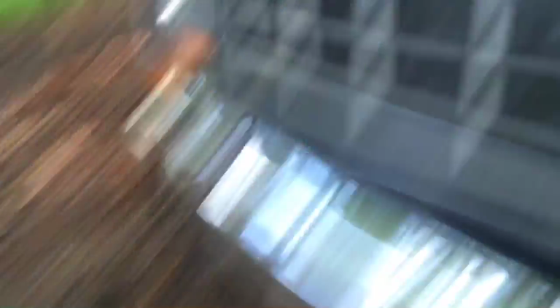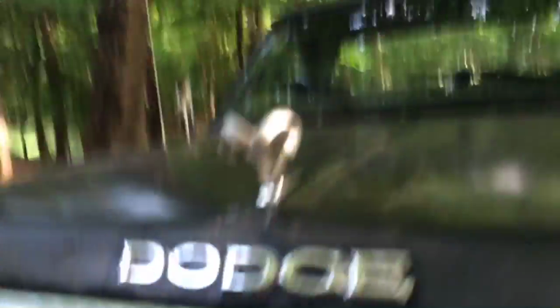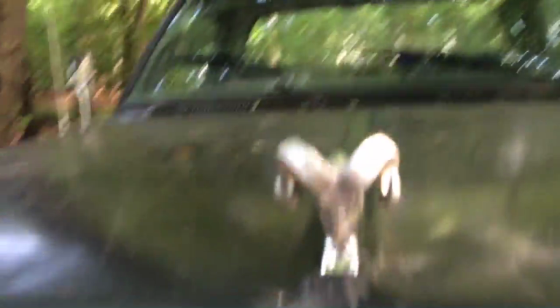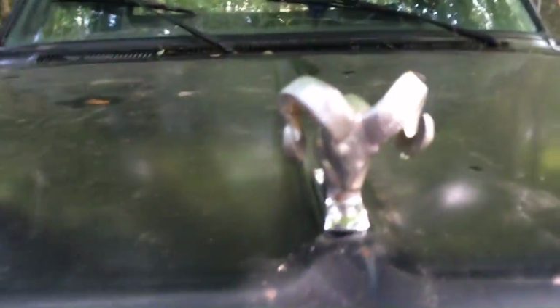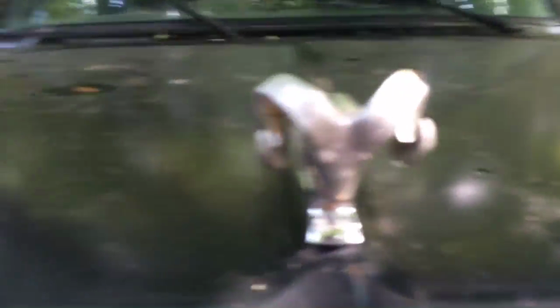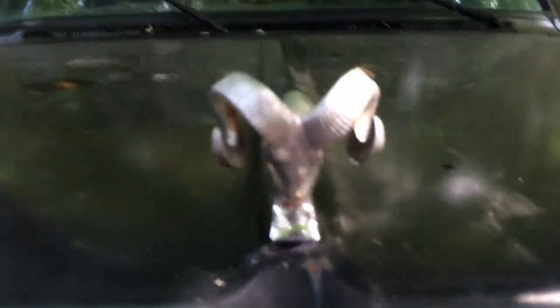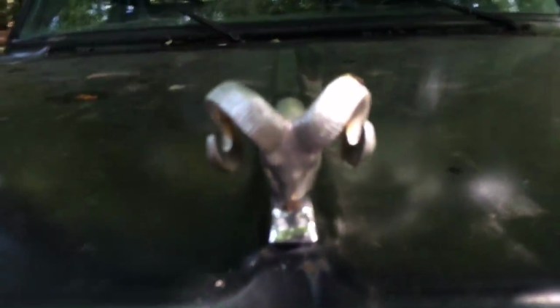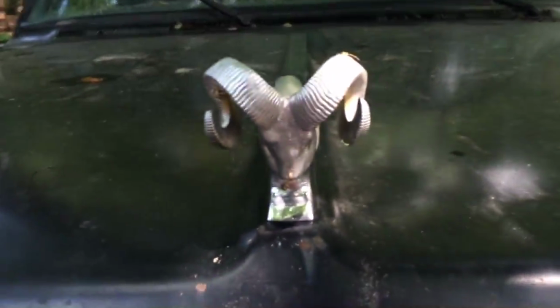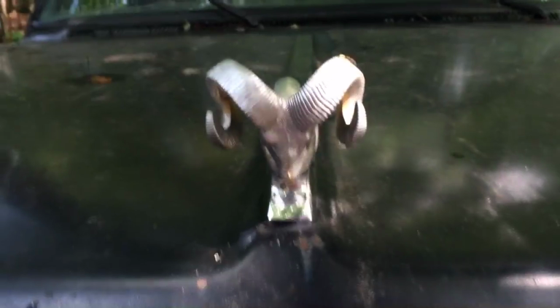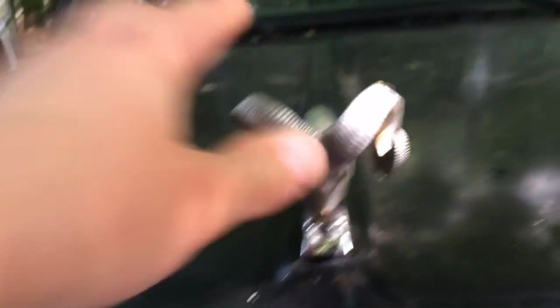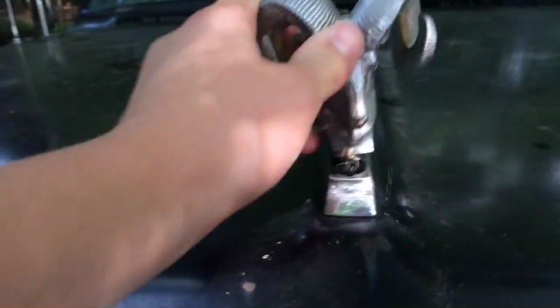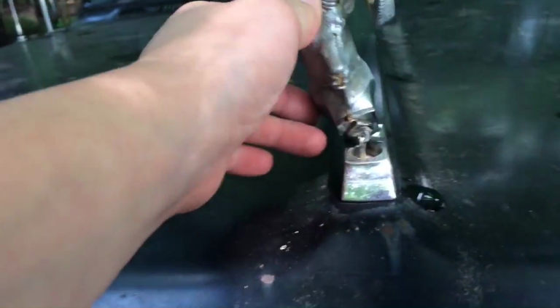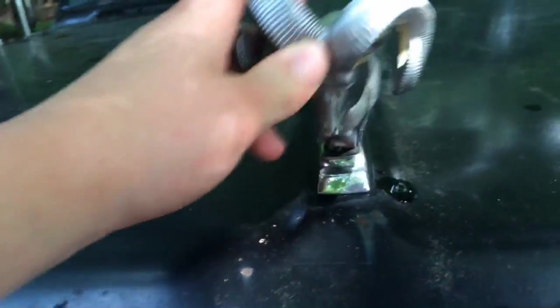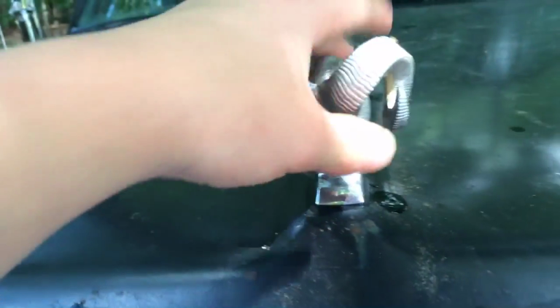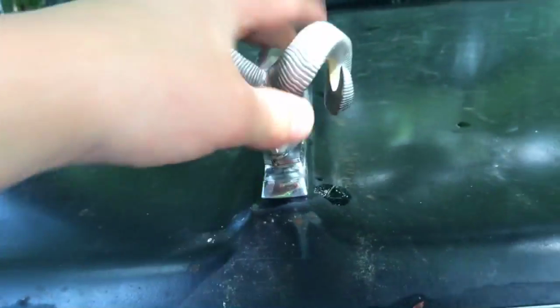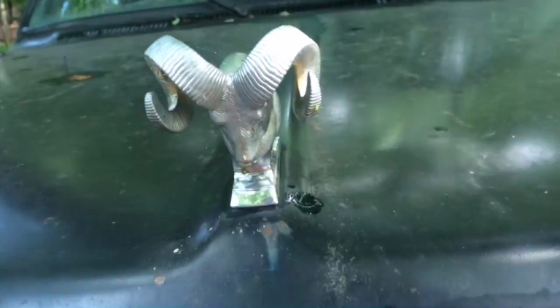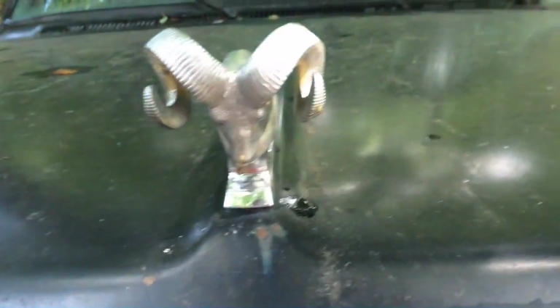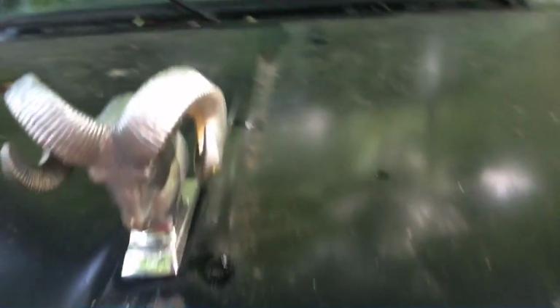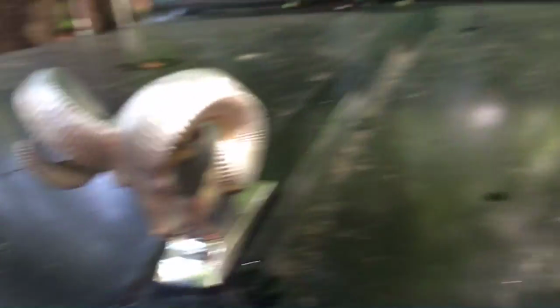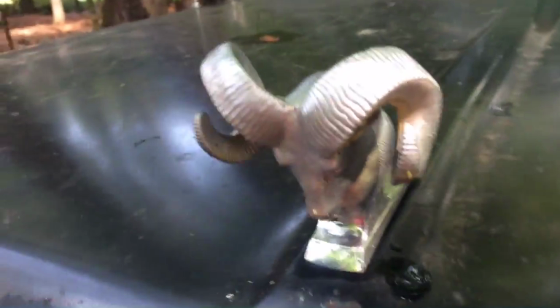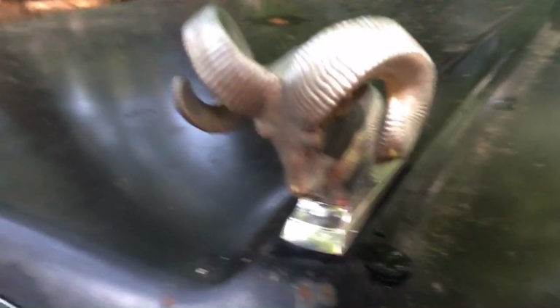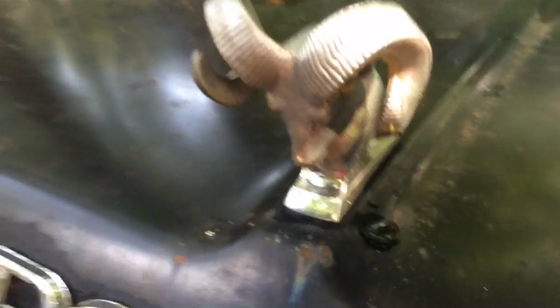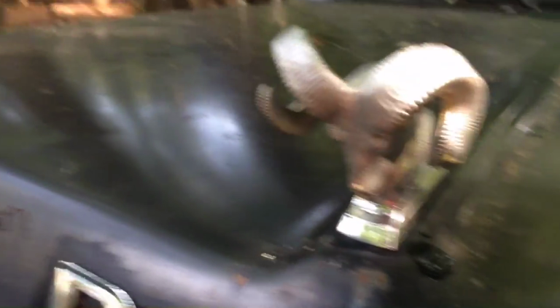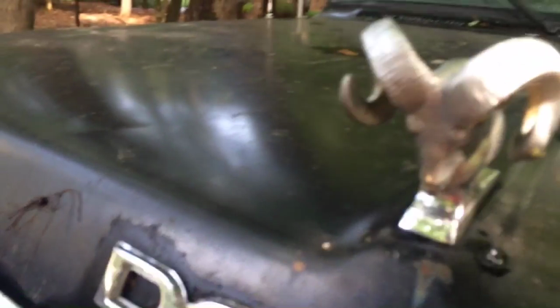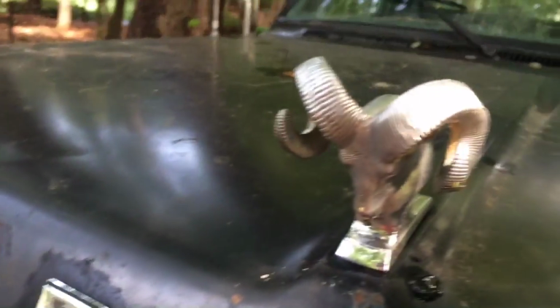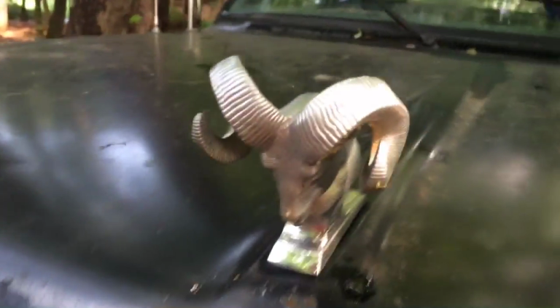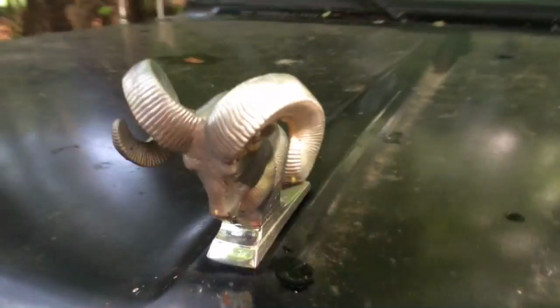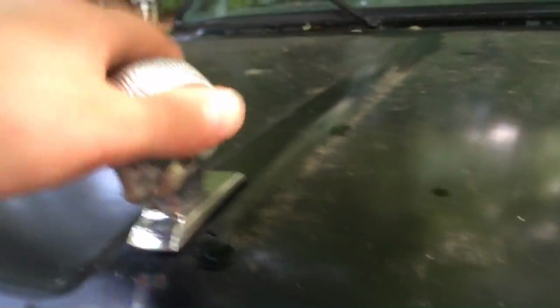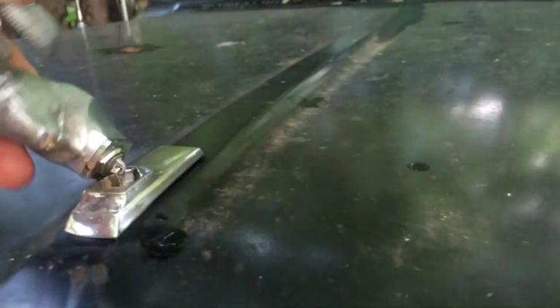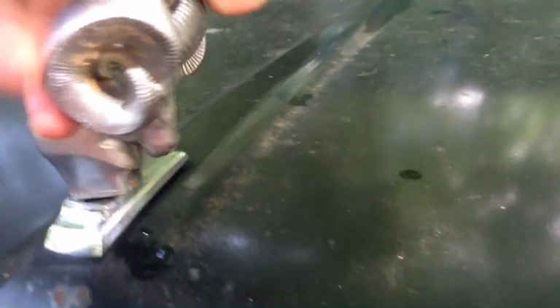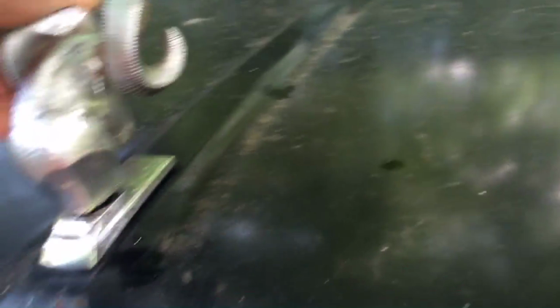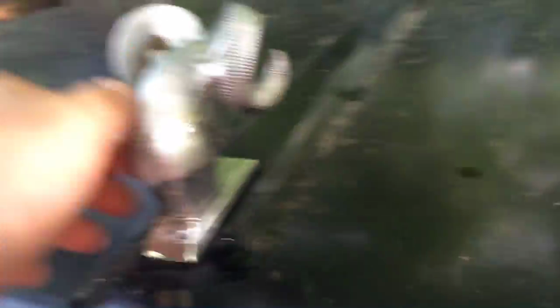Oh, and this thing right here — I'll show you something. This thing actually moves, just because if it gets hit or something, it will probably not fall off. And you can even turn it around.